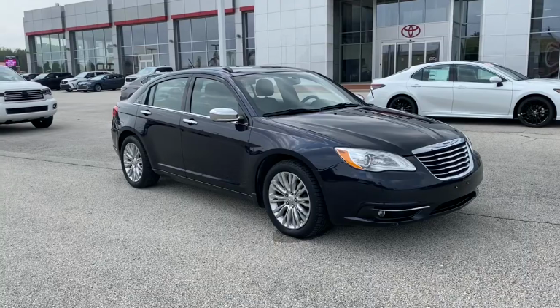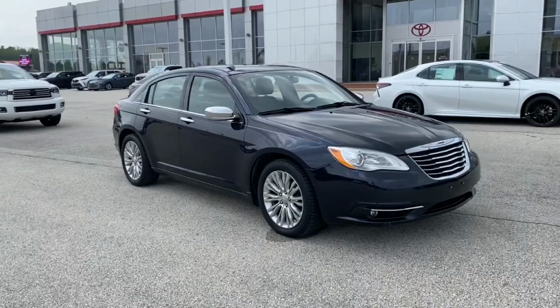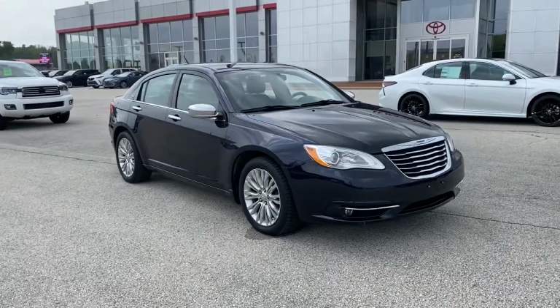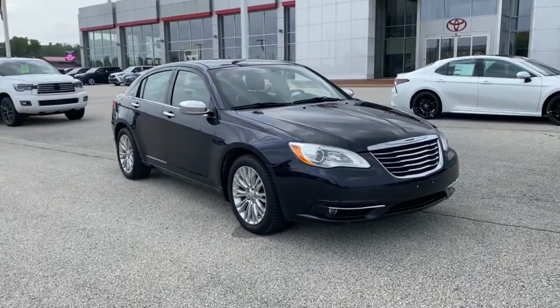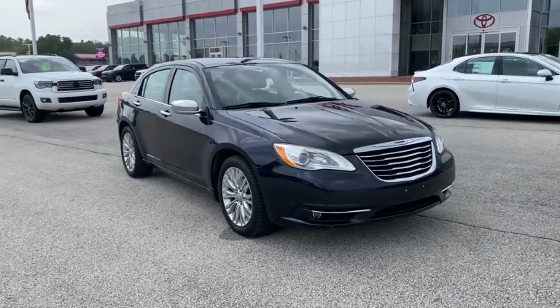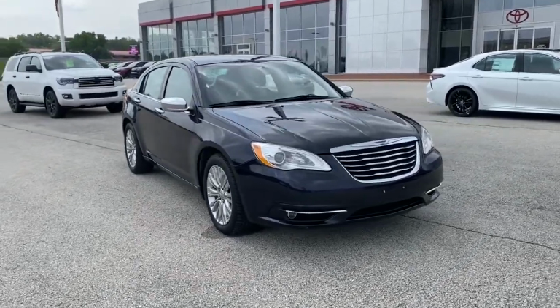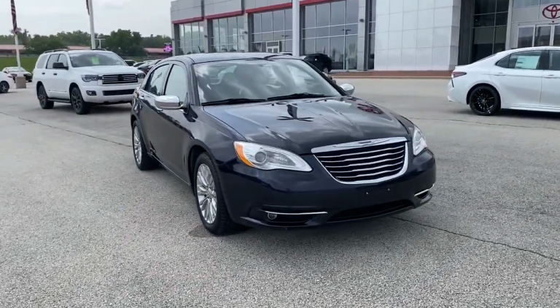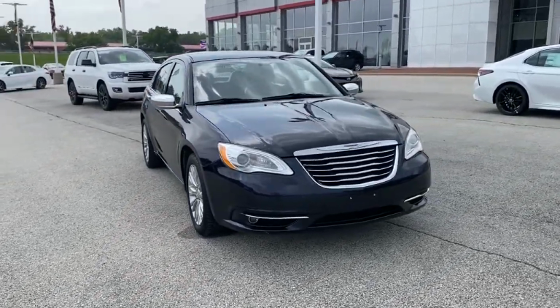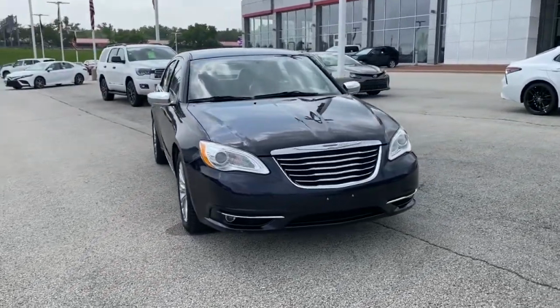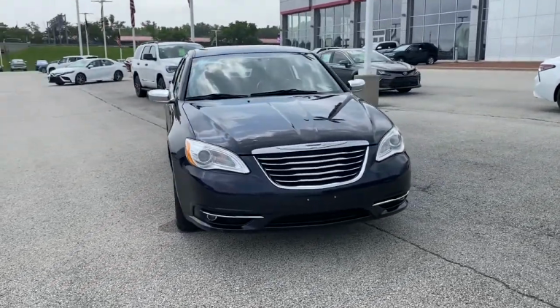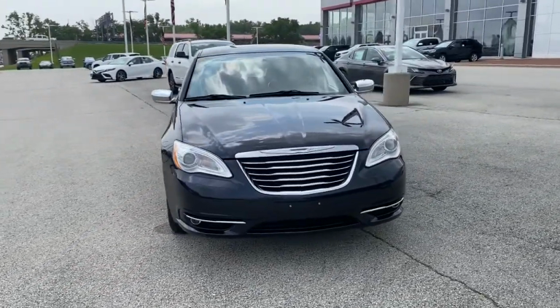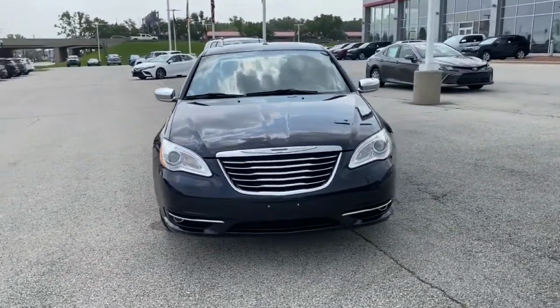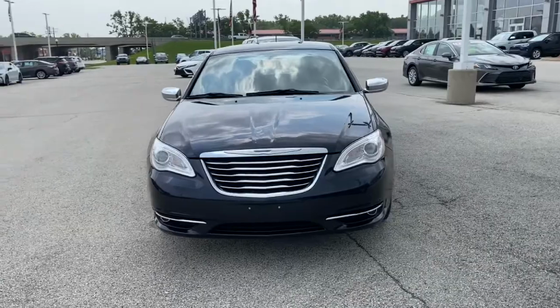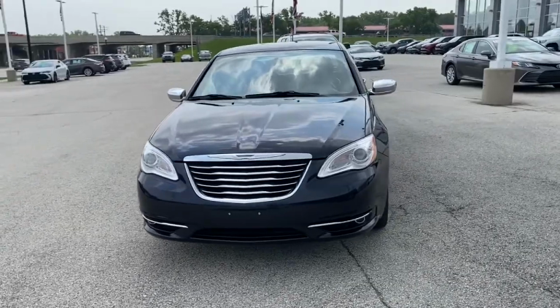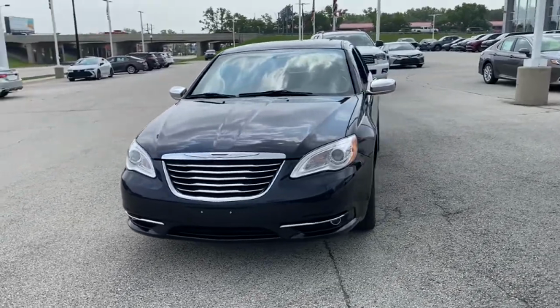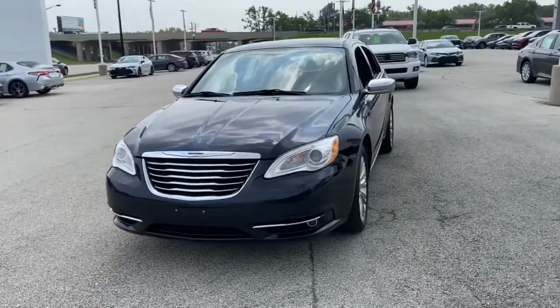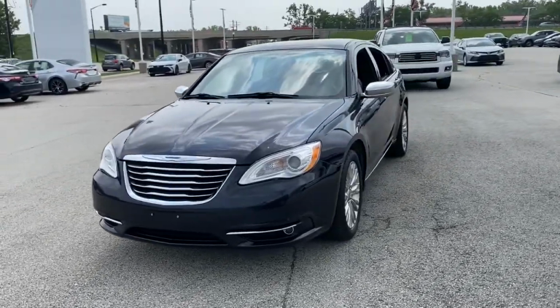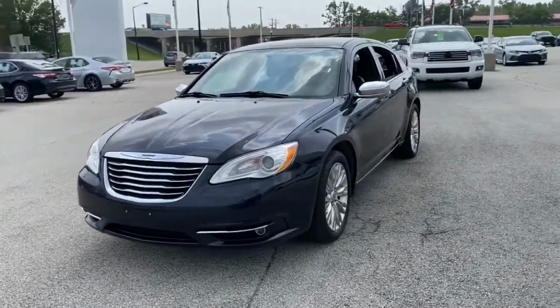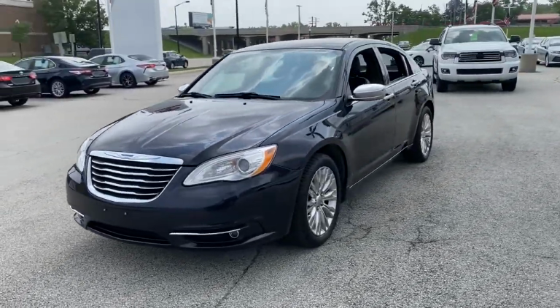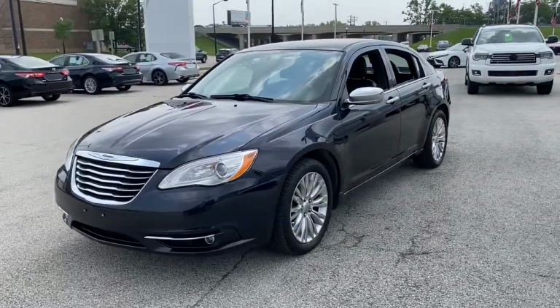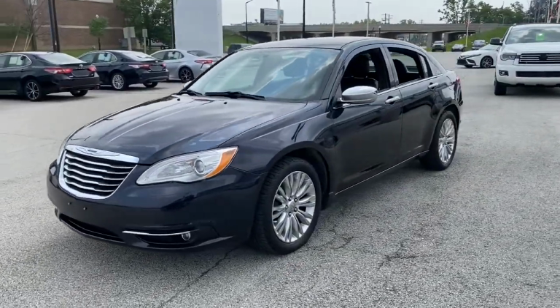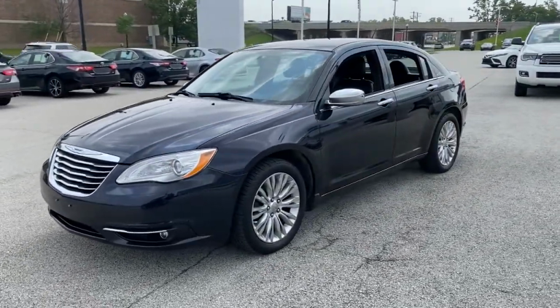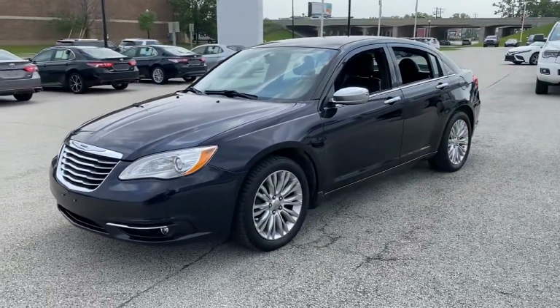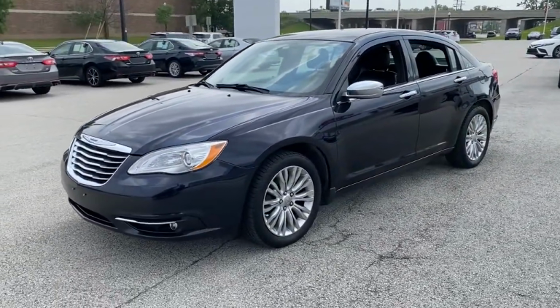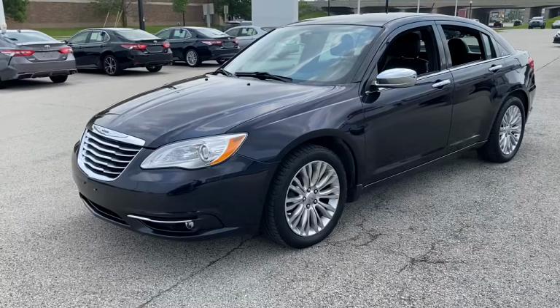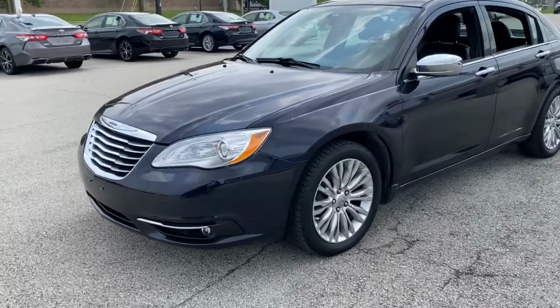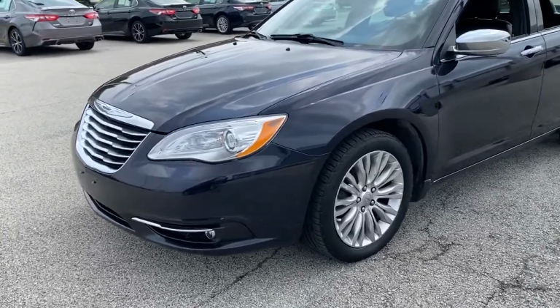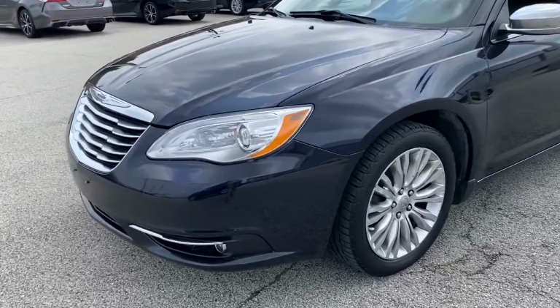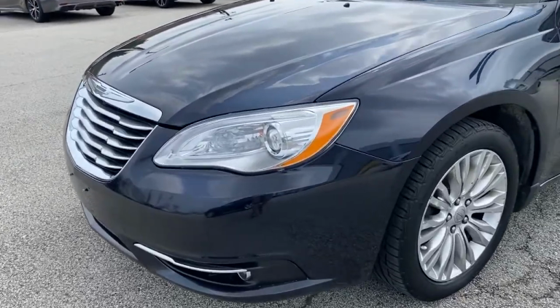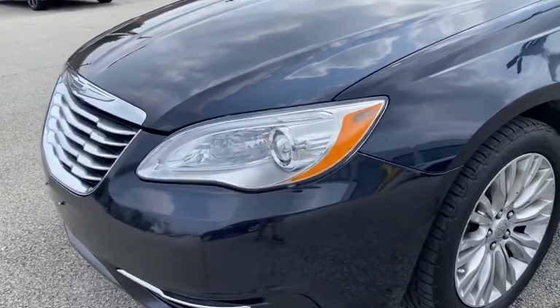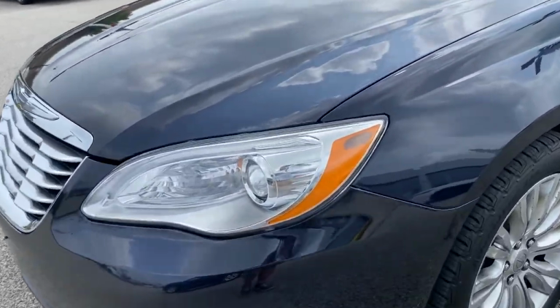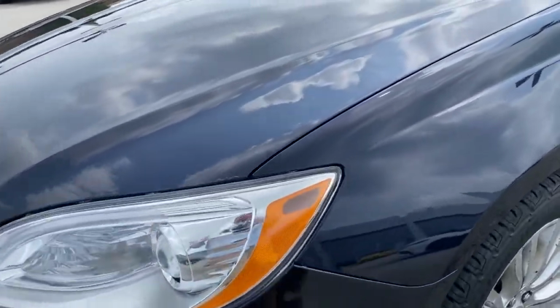Picture yourself in the 2012 Chrysler 200. This vehicle is an outstanding buy with fewer than 150,000 miles on the odometer. Answer the call to drive boldly into the future.